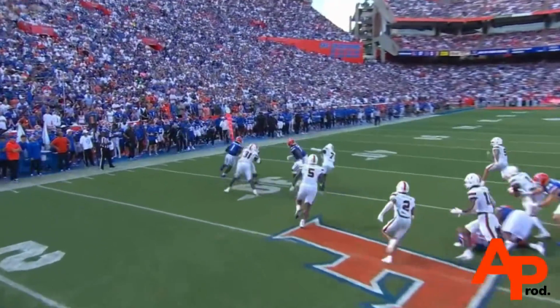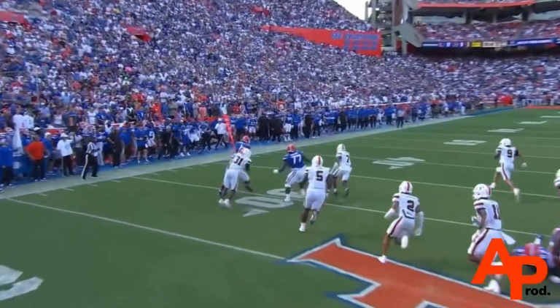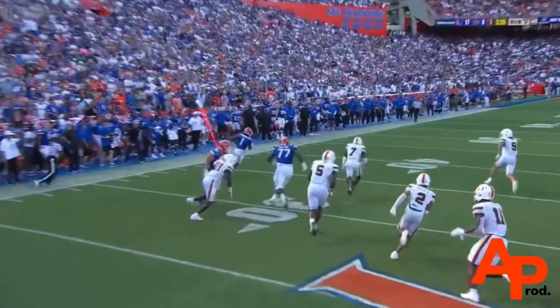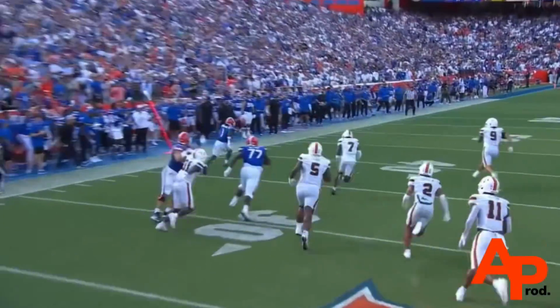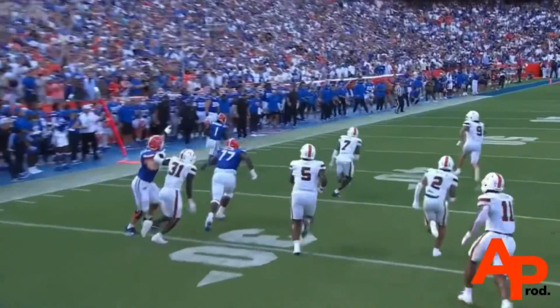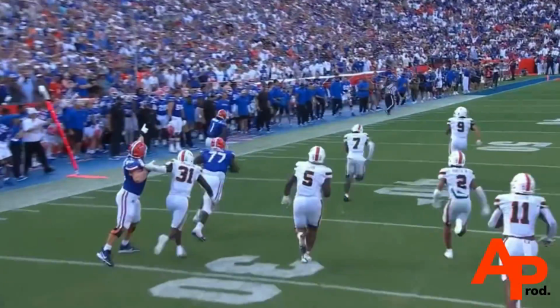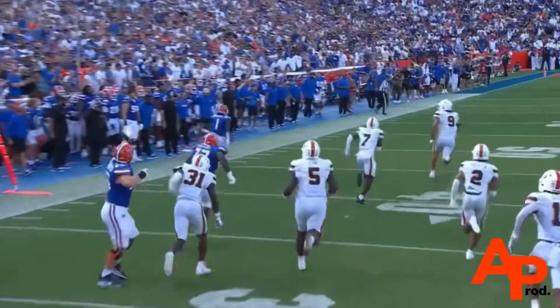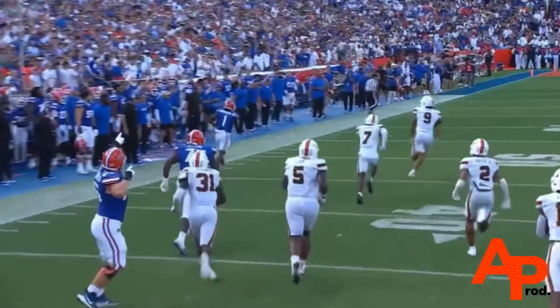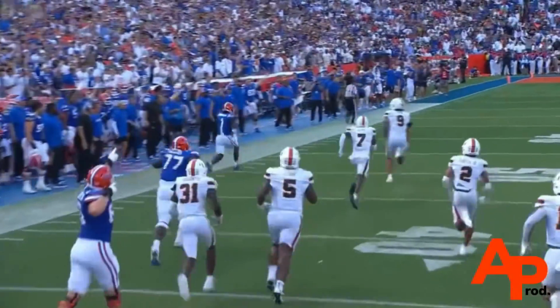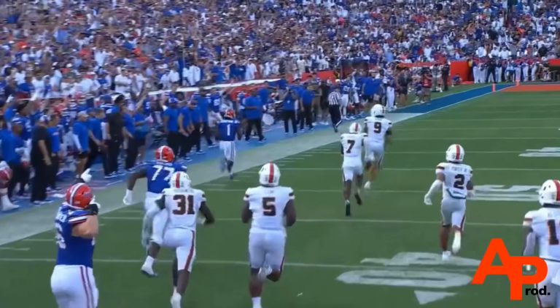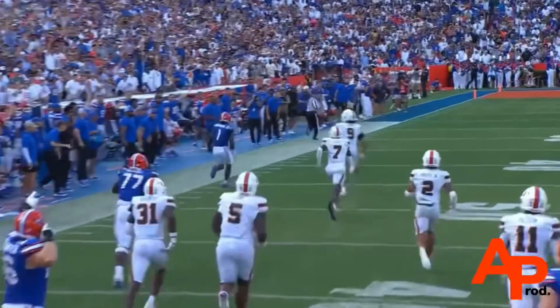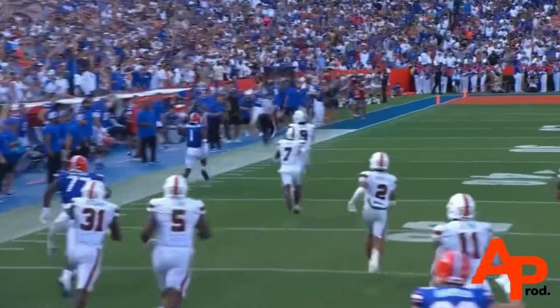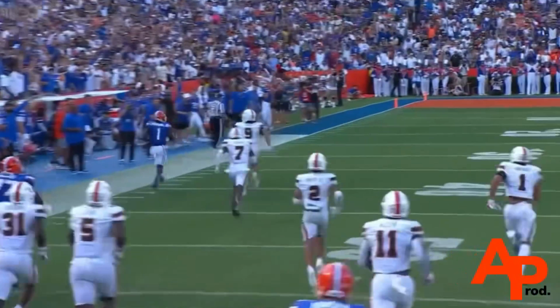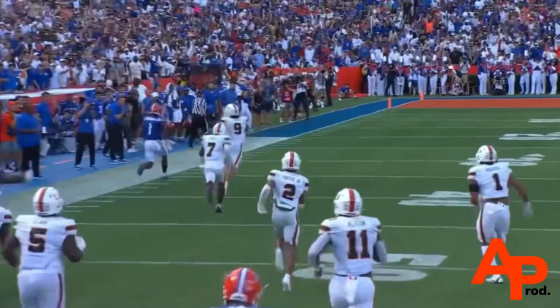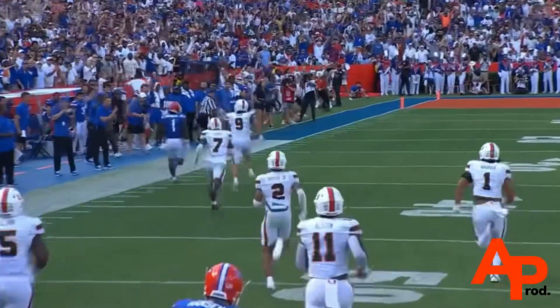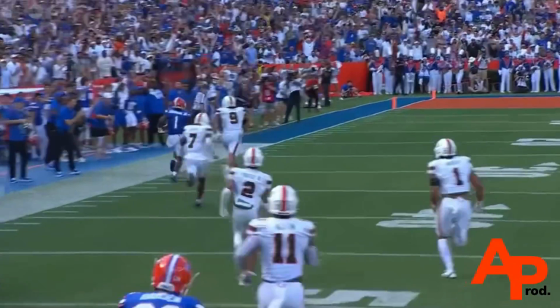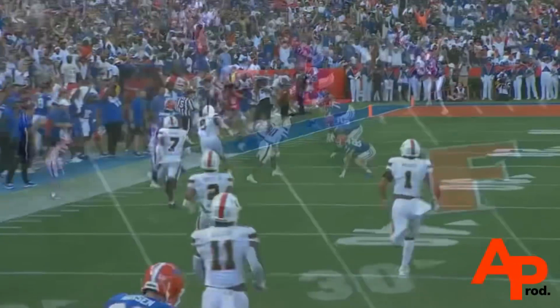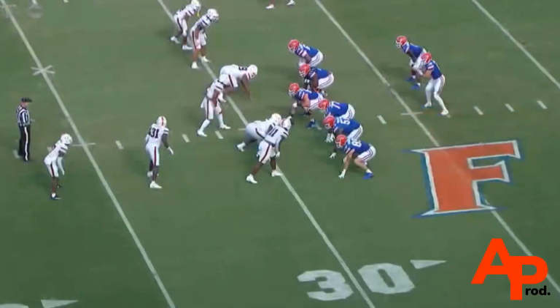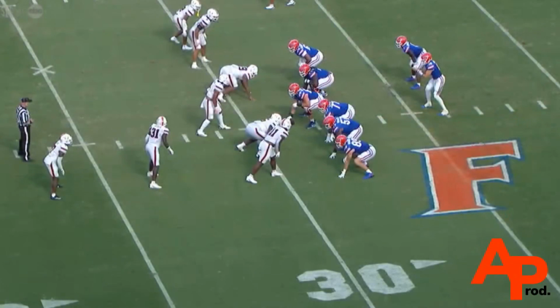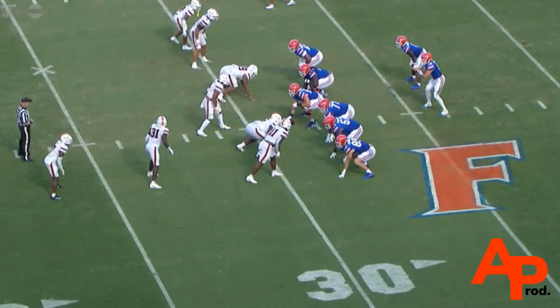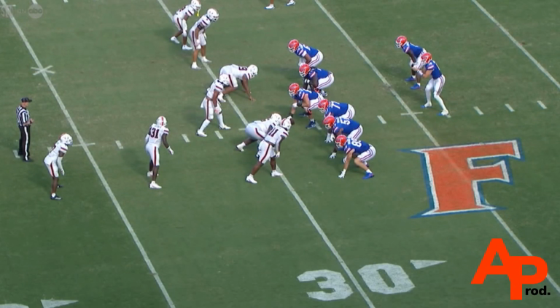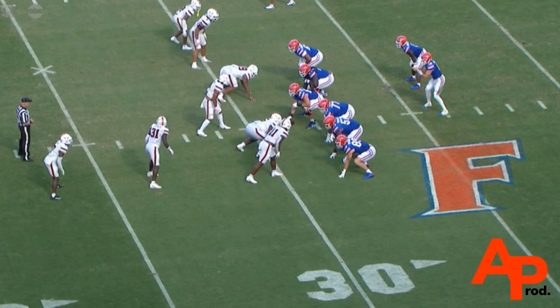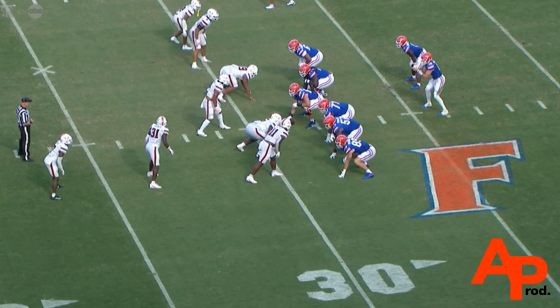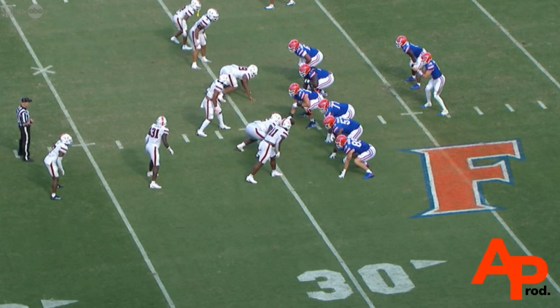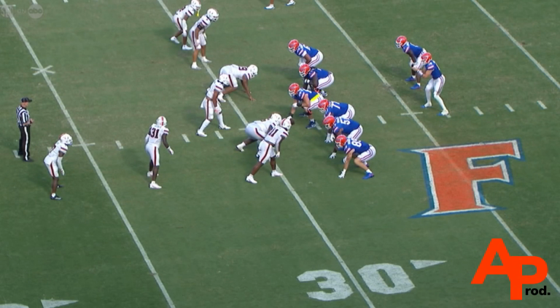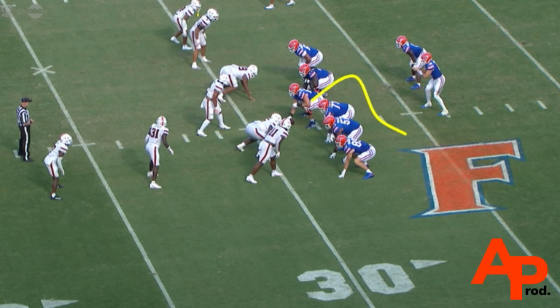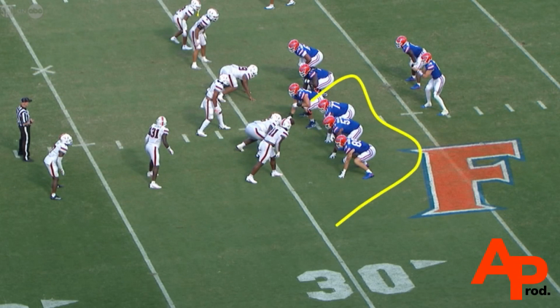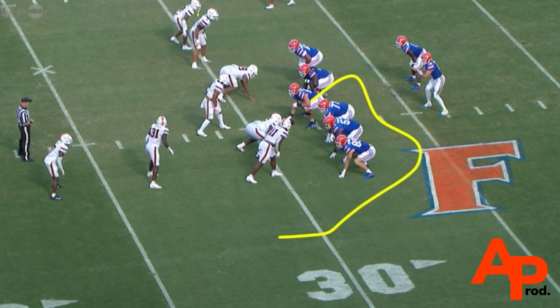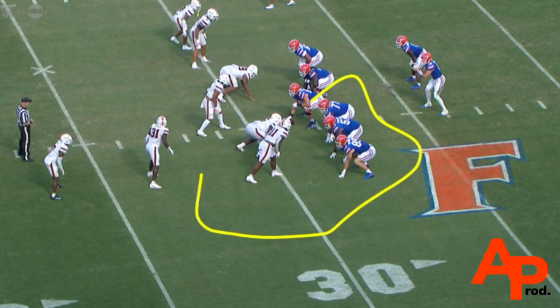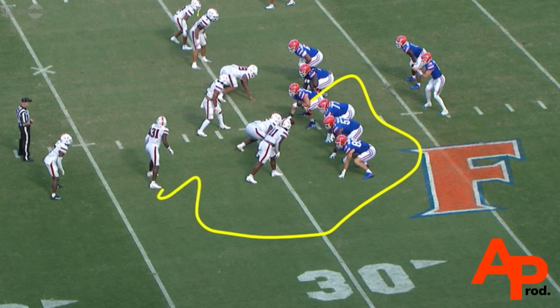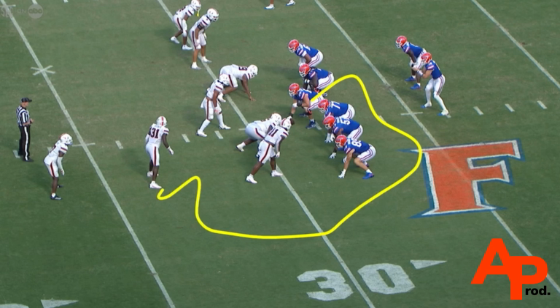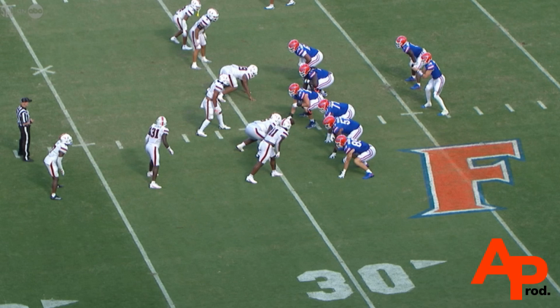And Miami's safety Jaden Harris took a very bad angle downhill, and Montrell Johnson was able to get outside. It's coming this way. And the pin is there.